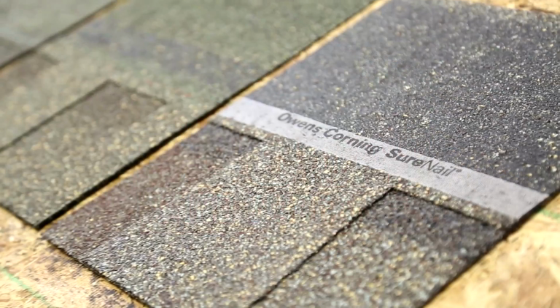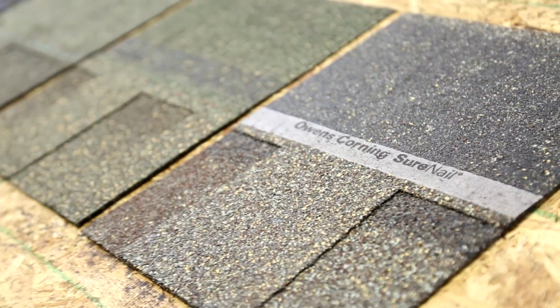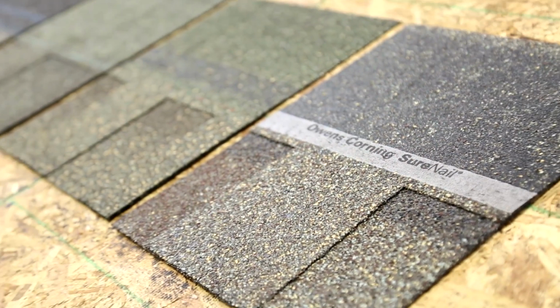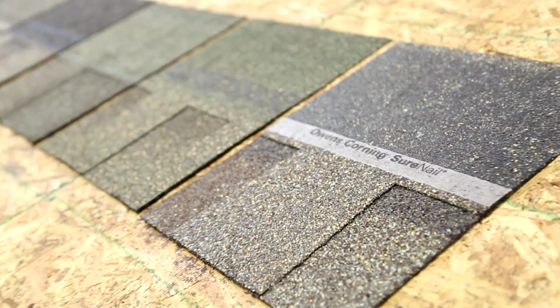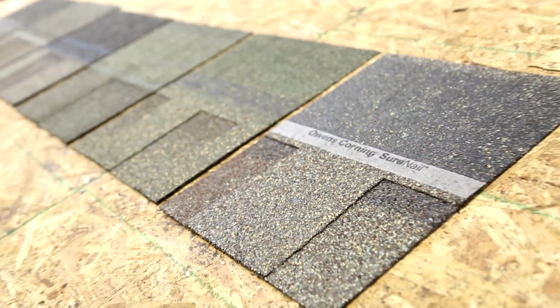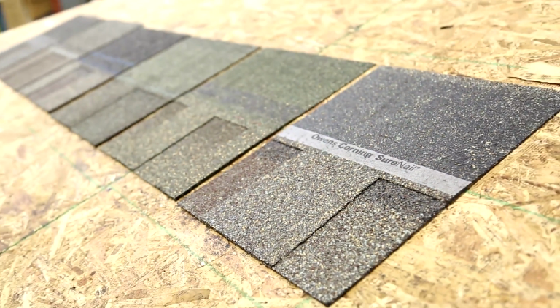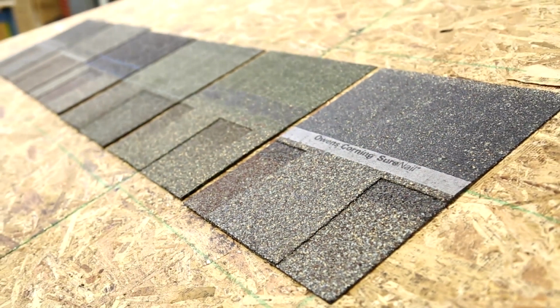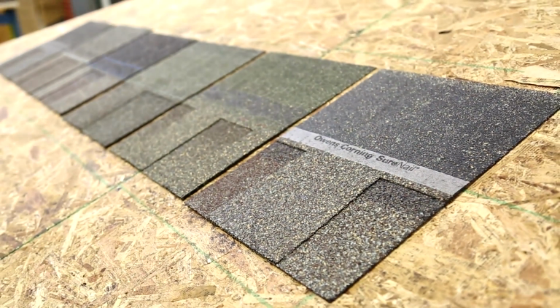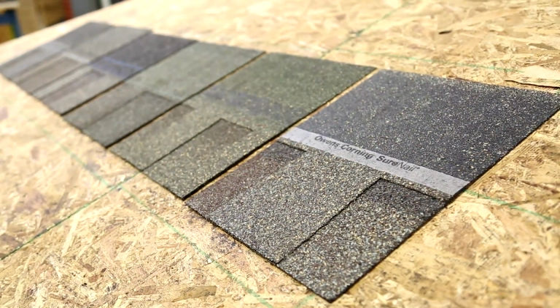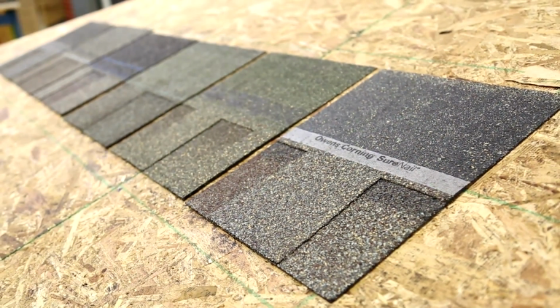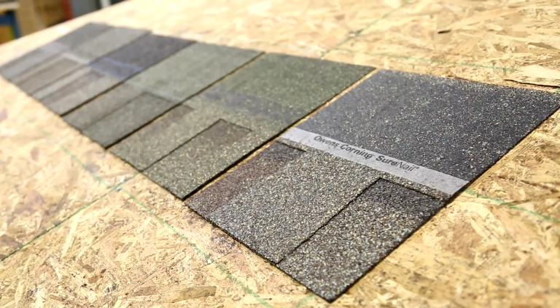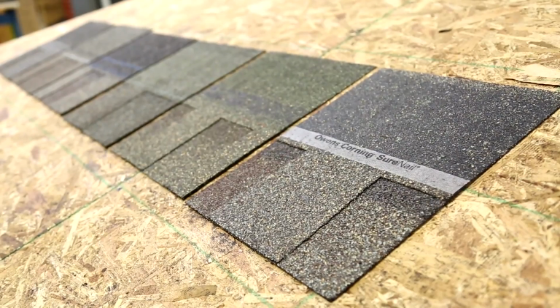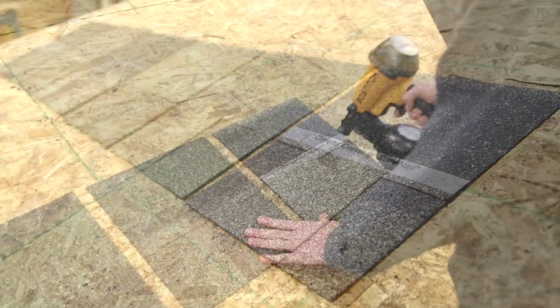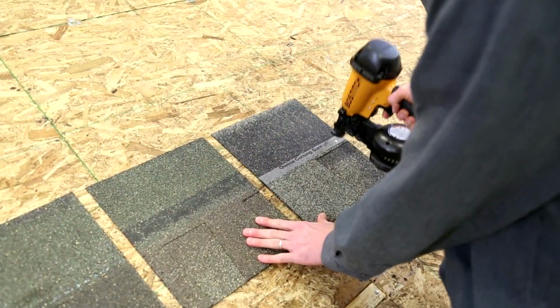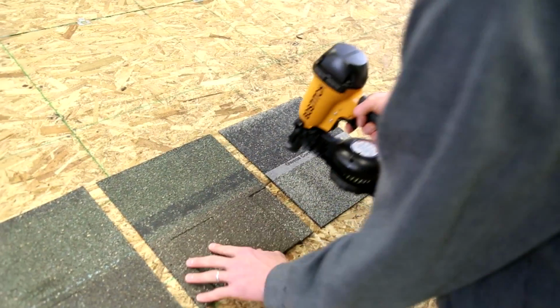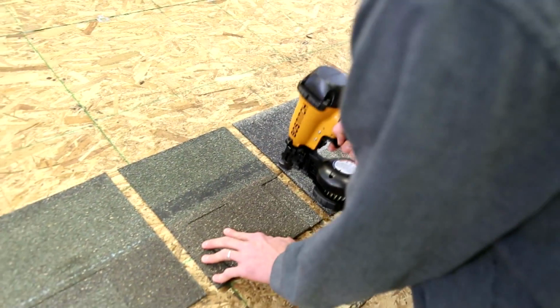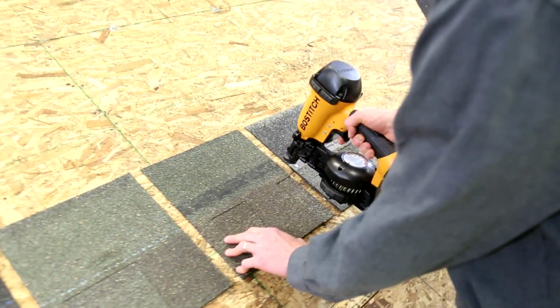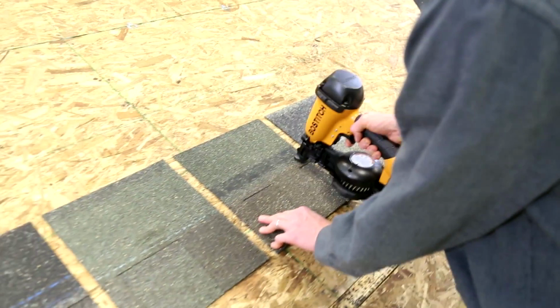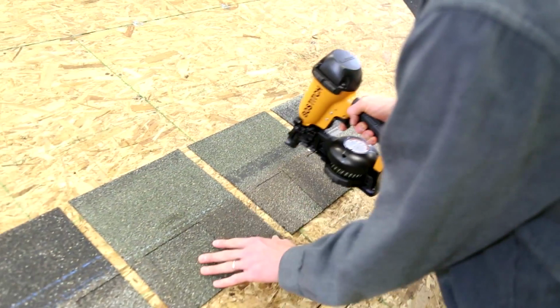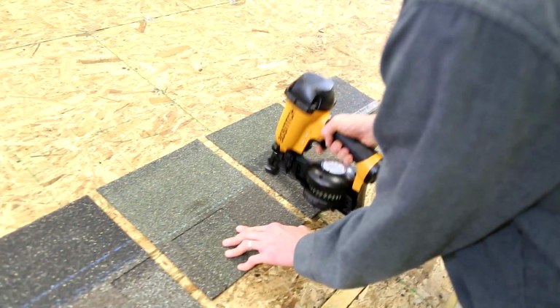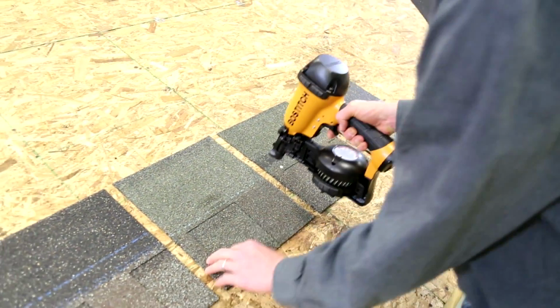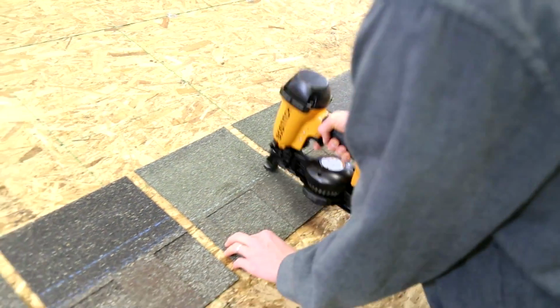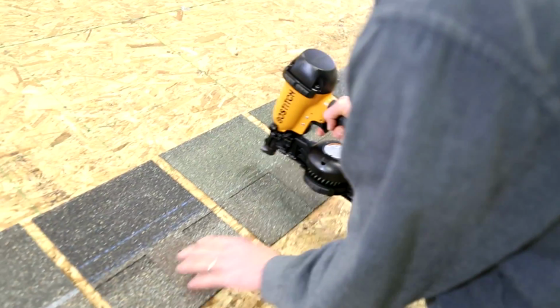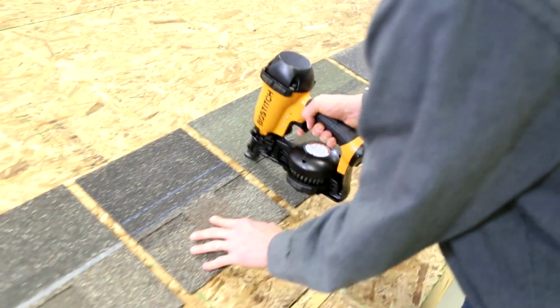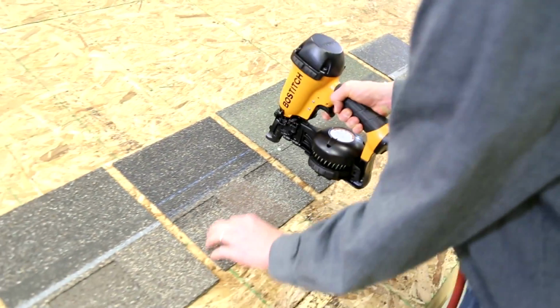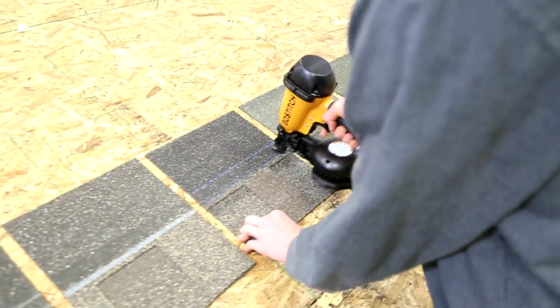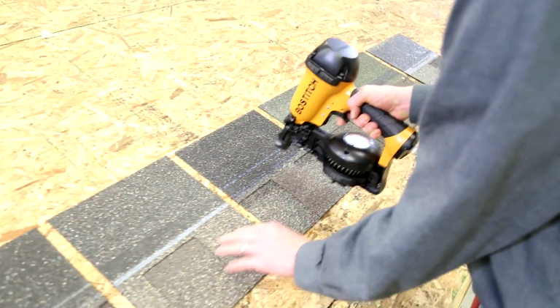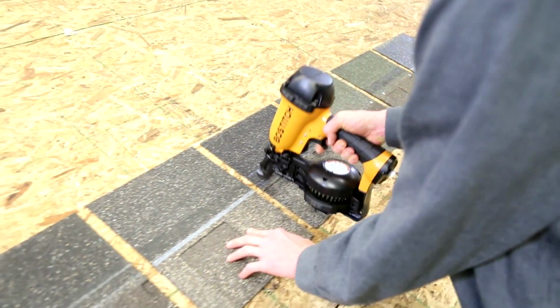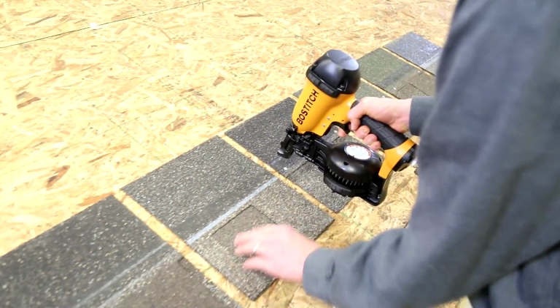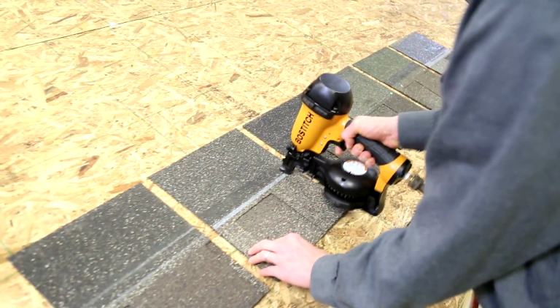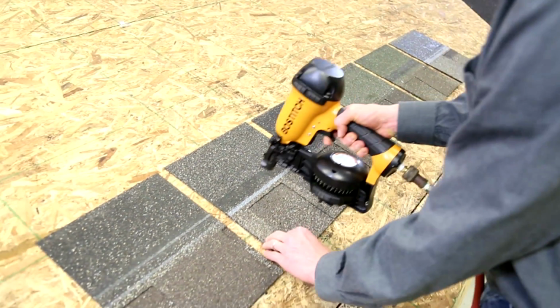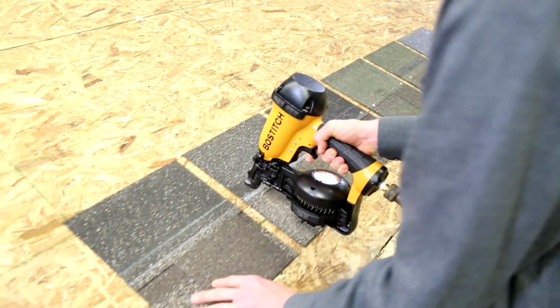When installing shingles, it's important to be accurate. You want to know exactly where the fastener goes. Look at how visible the Surenail strip is compared to other standard architectural shingles. You should never have to guess where to put the nail.